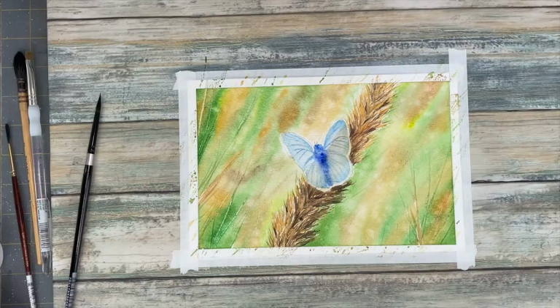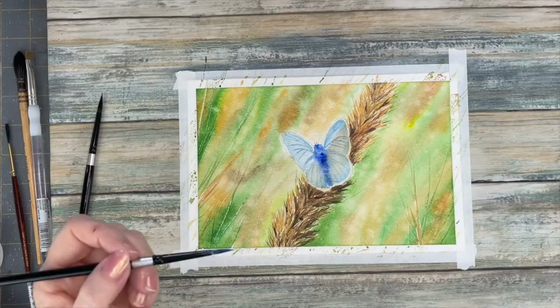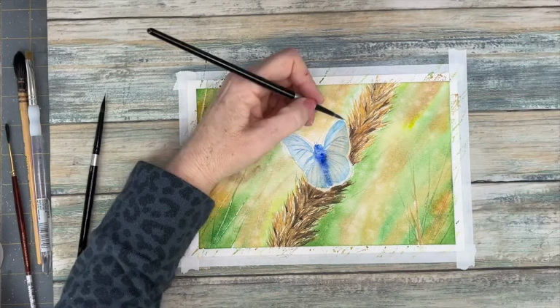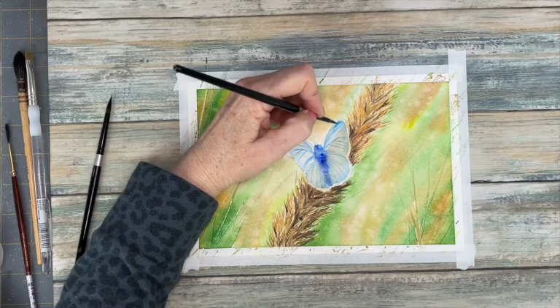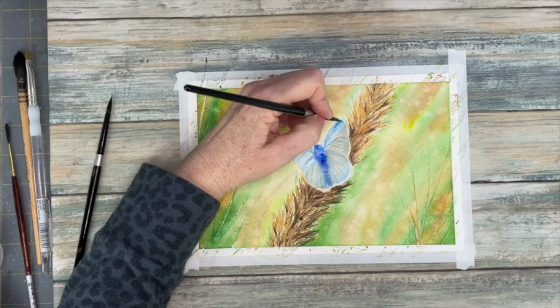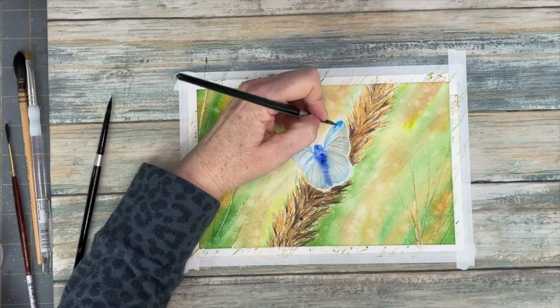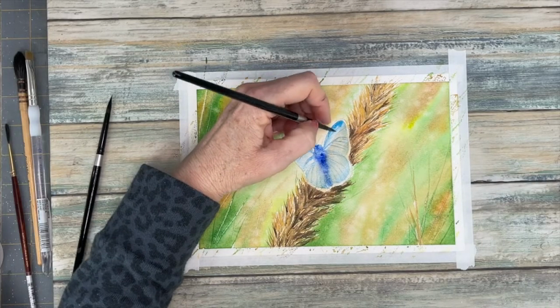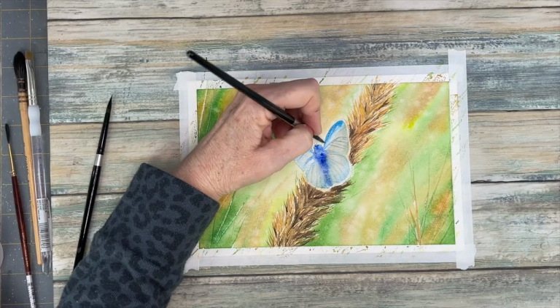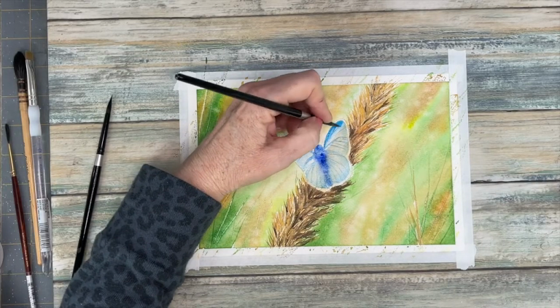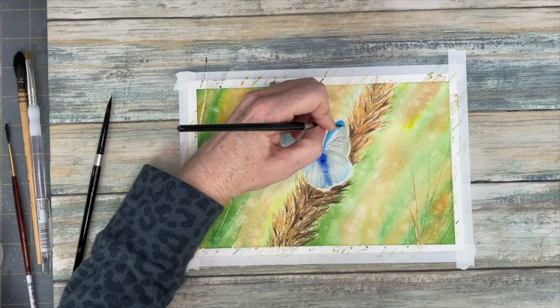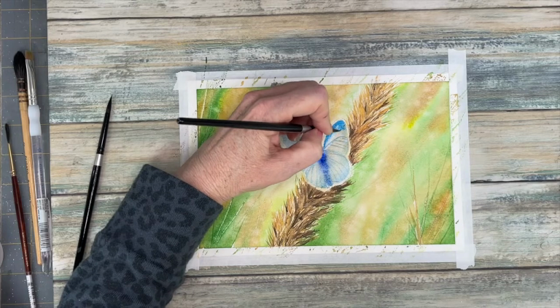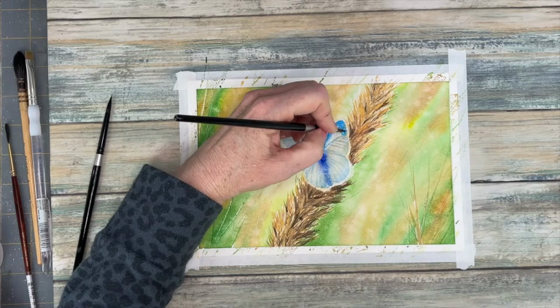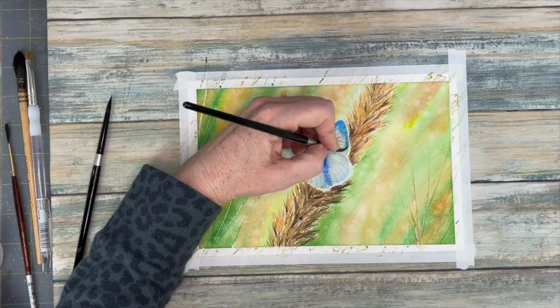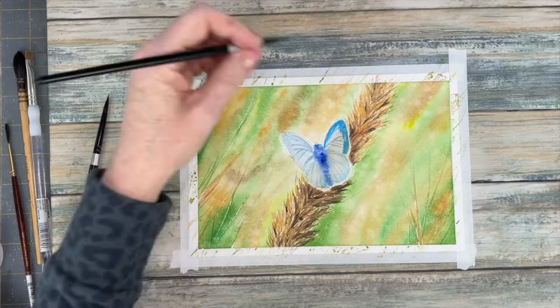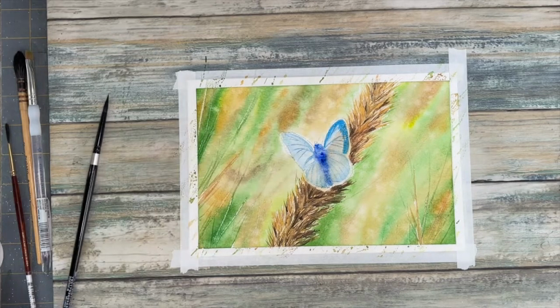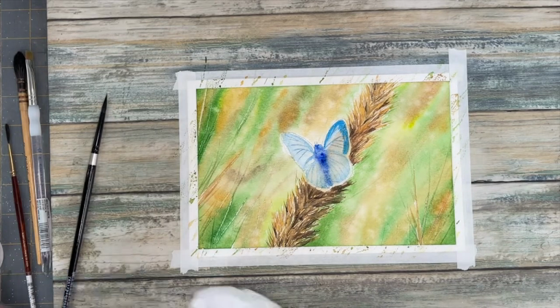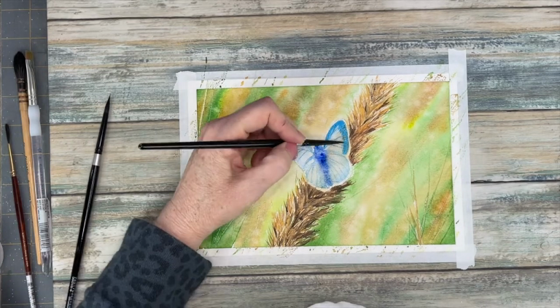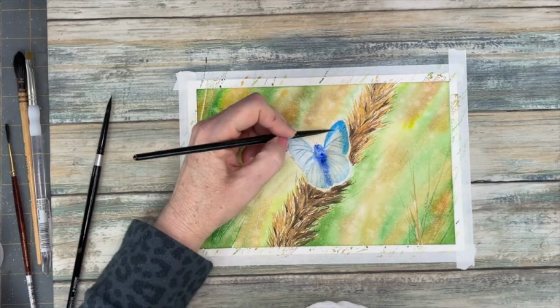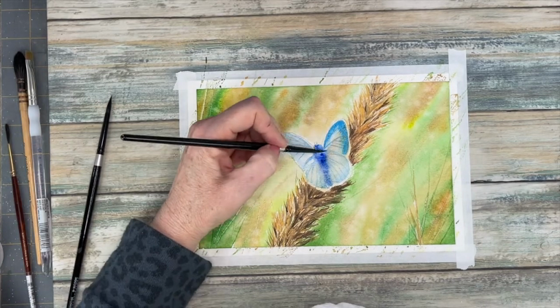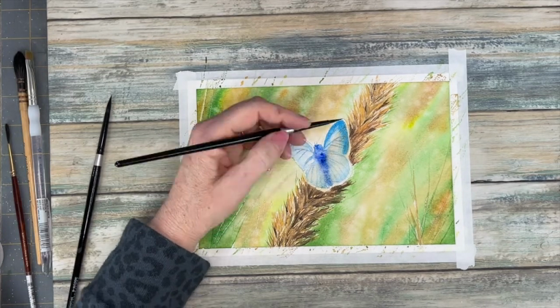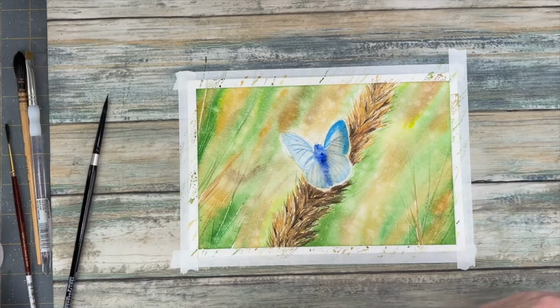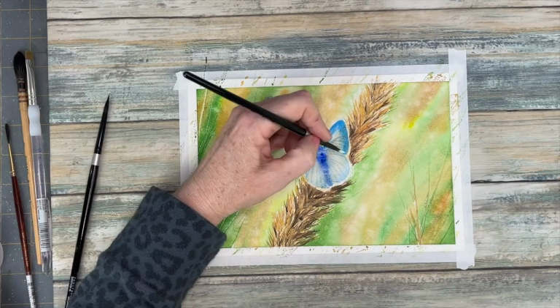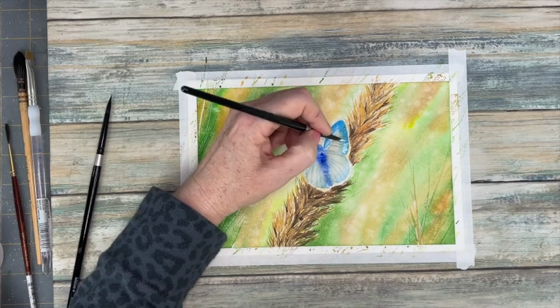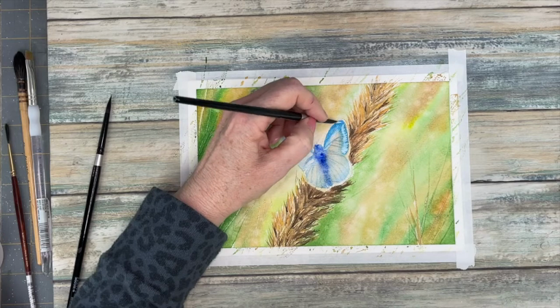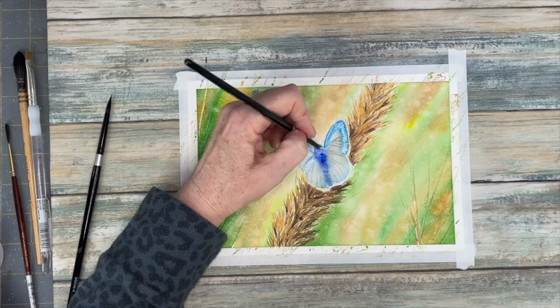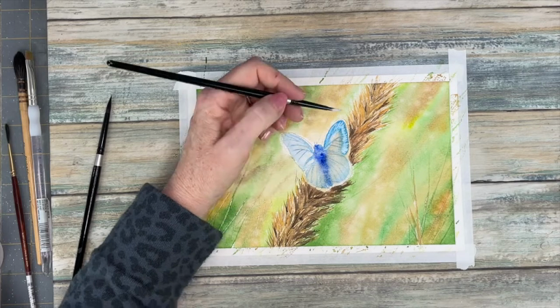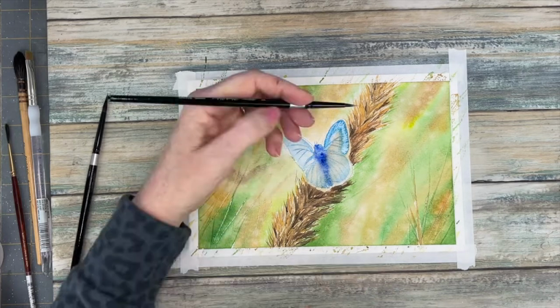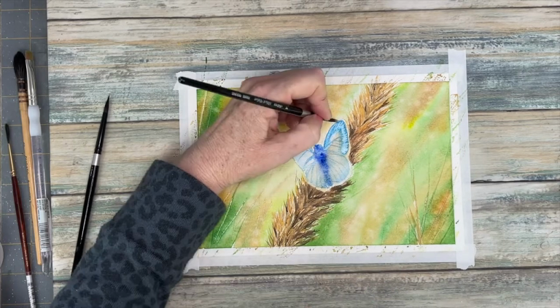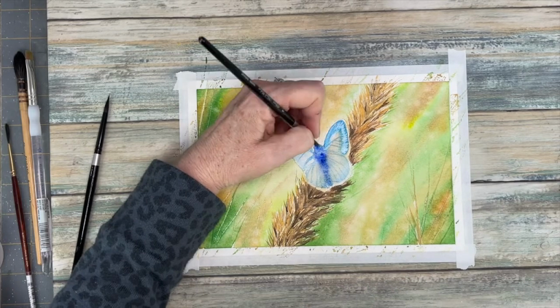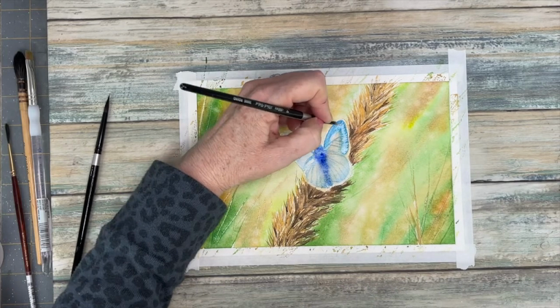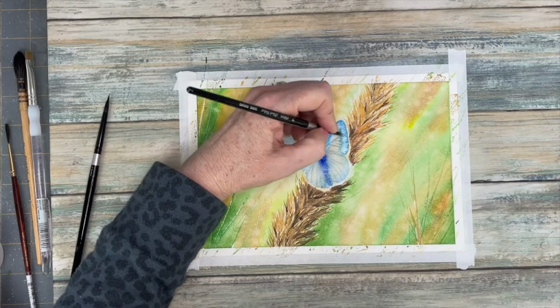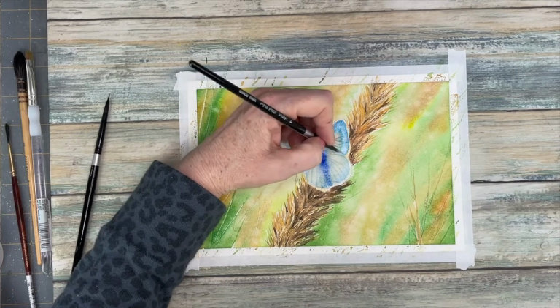I'm coming in with this electric blue that I have. It's a very iridescent blue as well and I'm mixing it with some white around the edges.